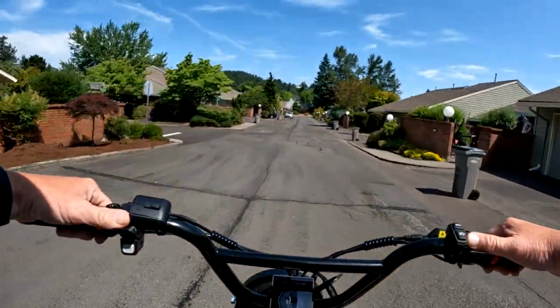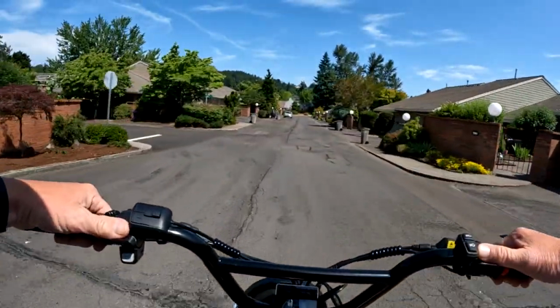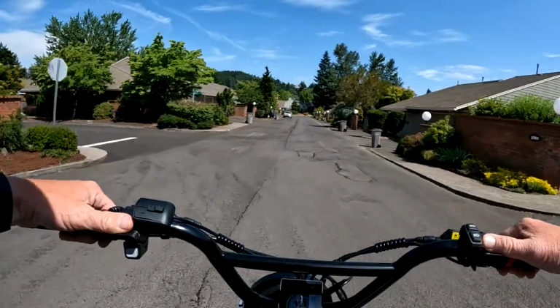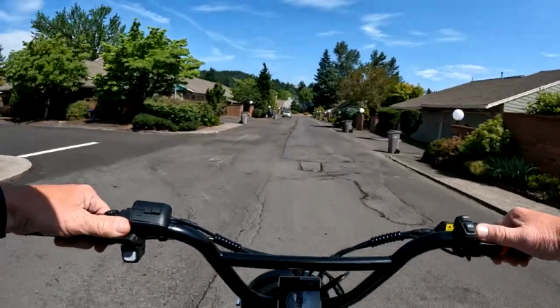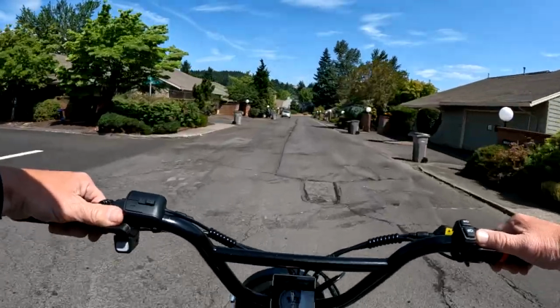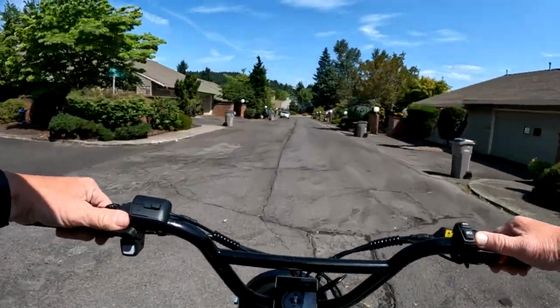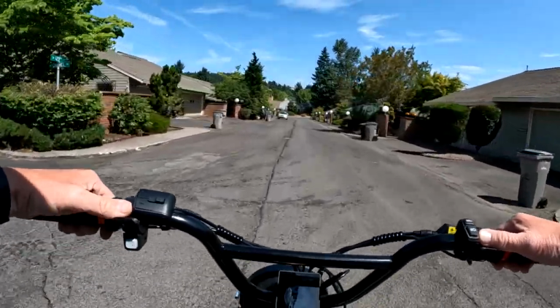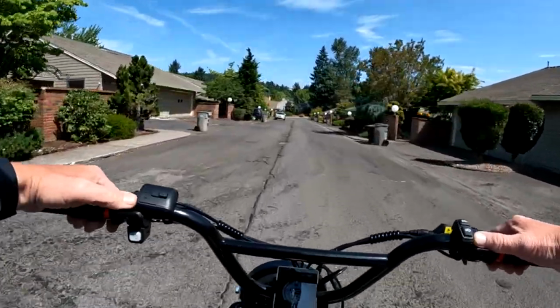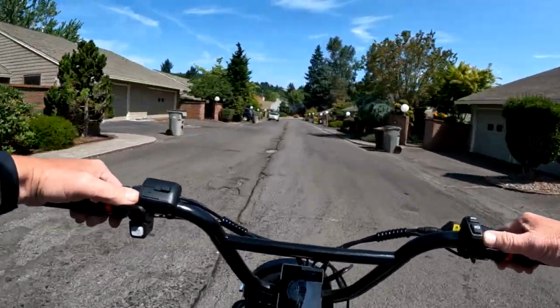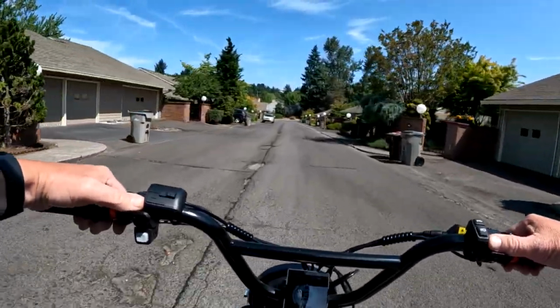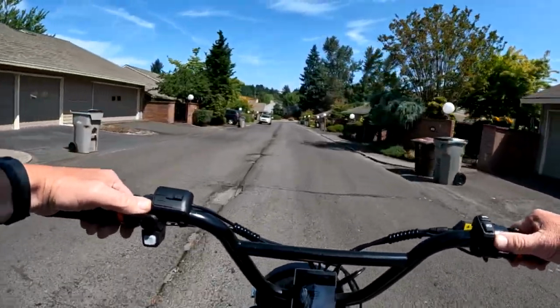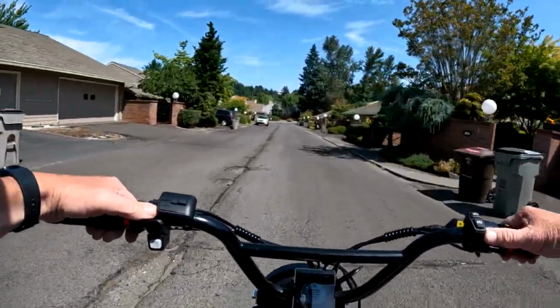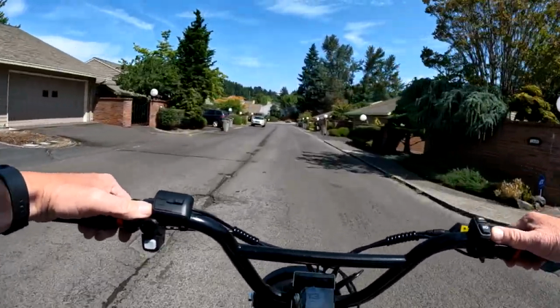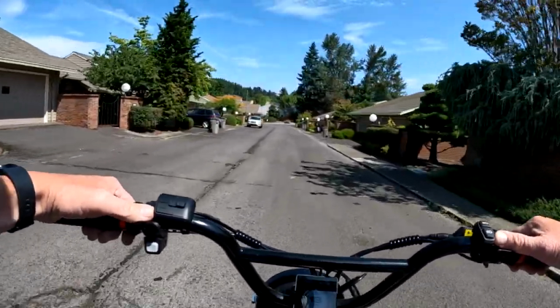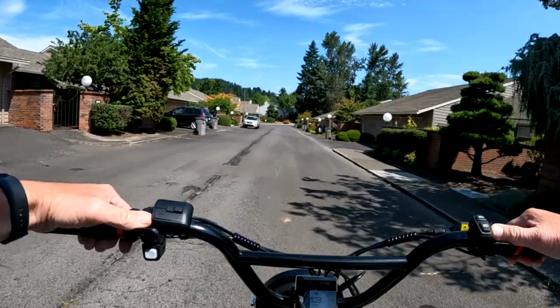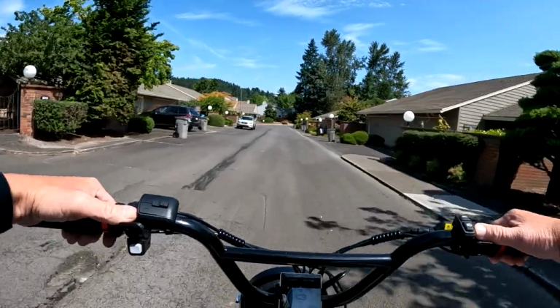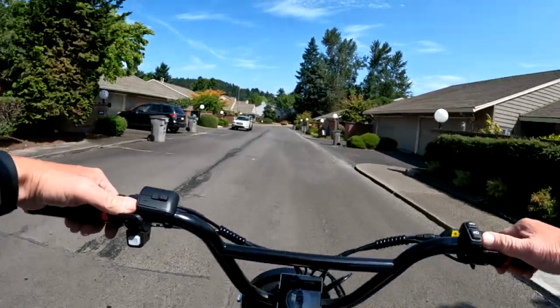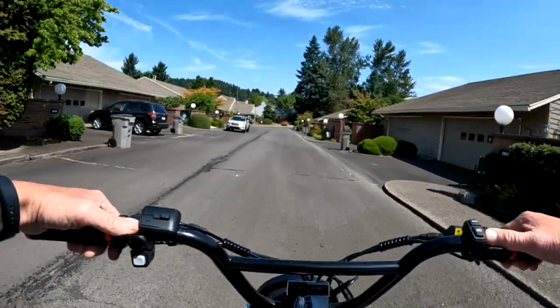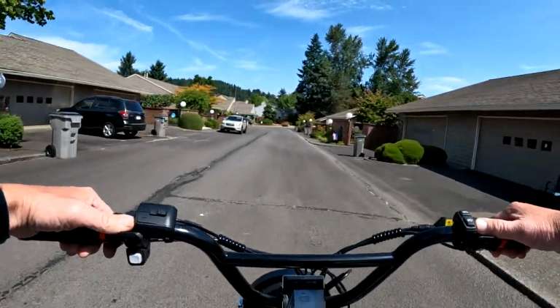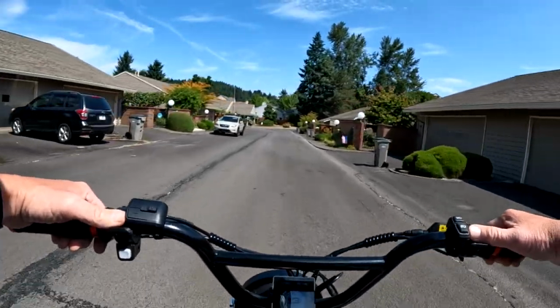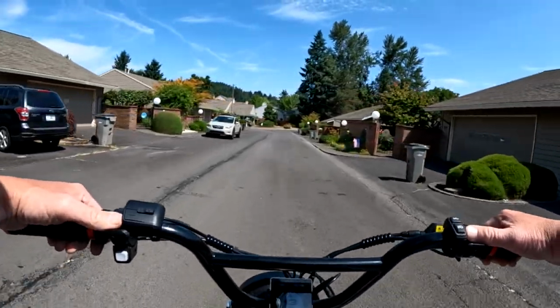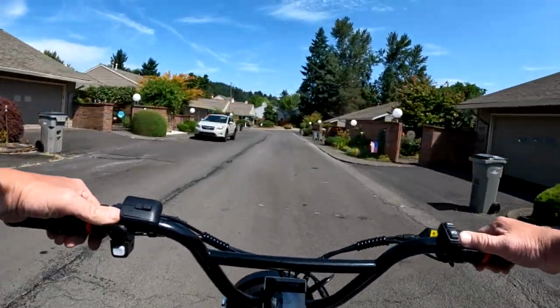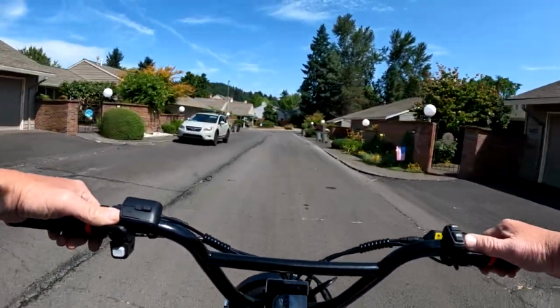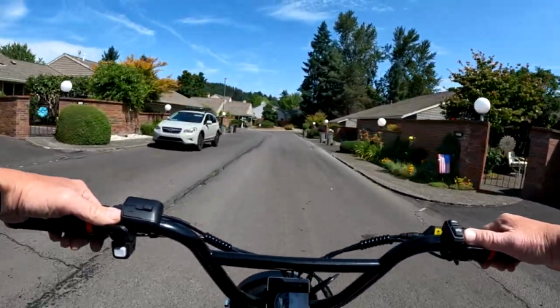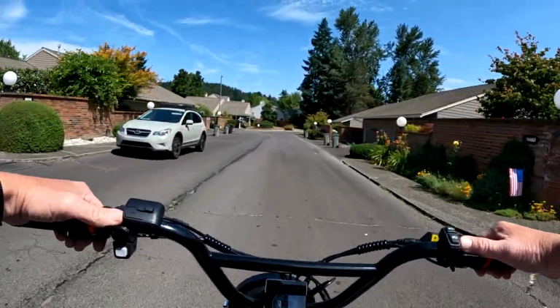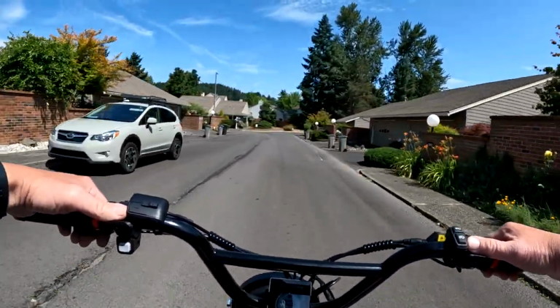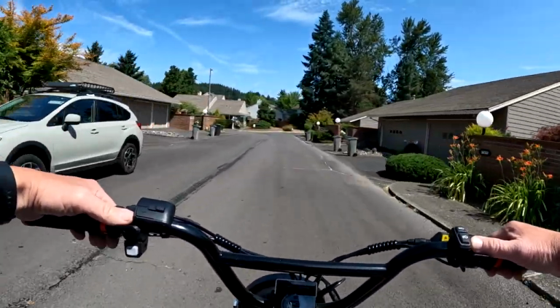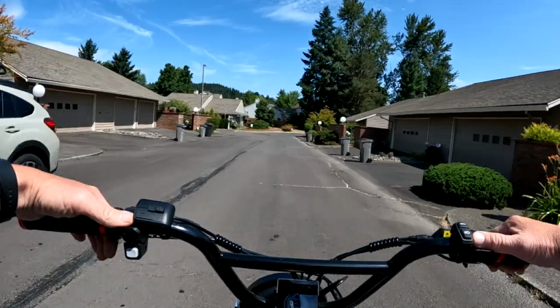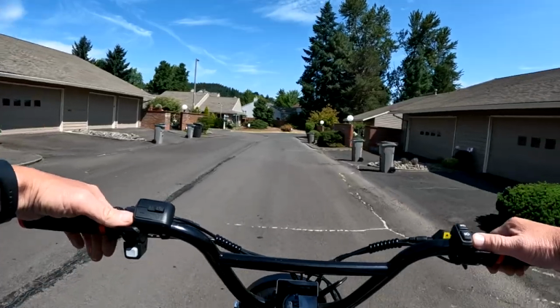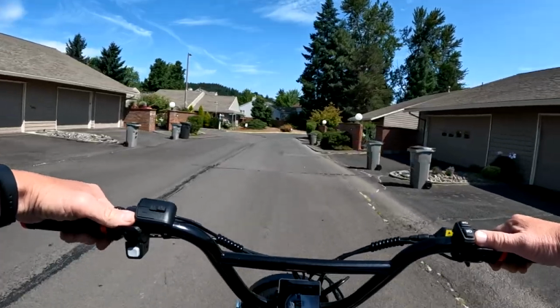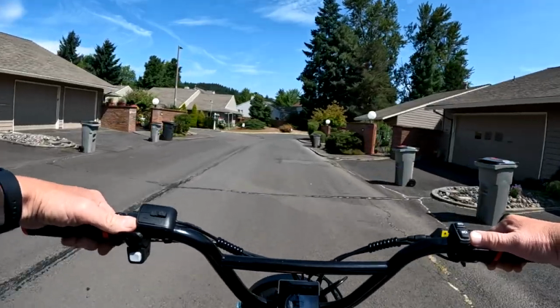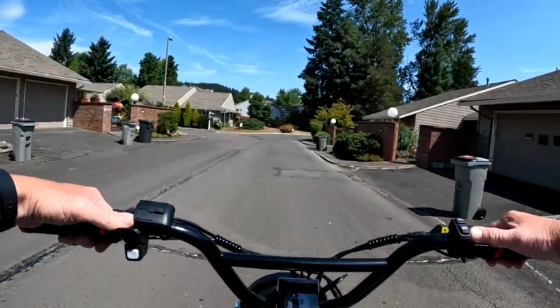When Hull Bikes delivers, you get the bike already assembled and ready to go, which is pretty cool. I think at that time when they were delivering by Hull Bikes, they were charging for shipping.